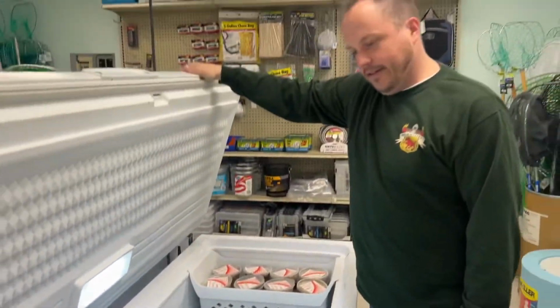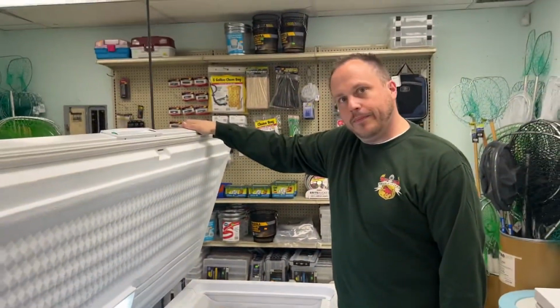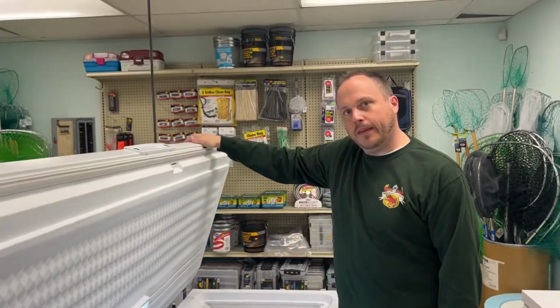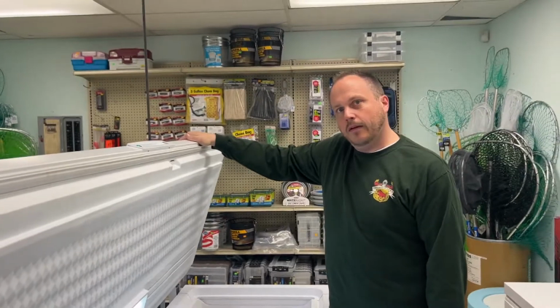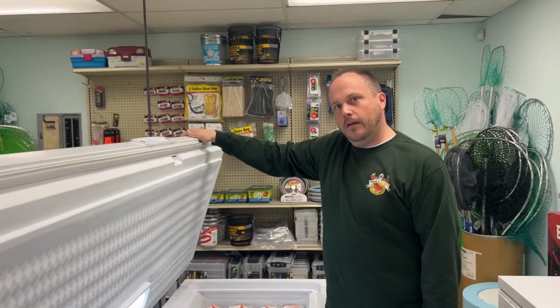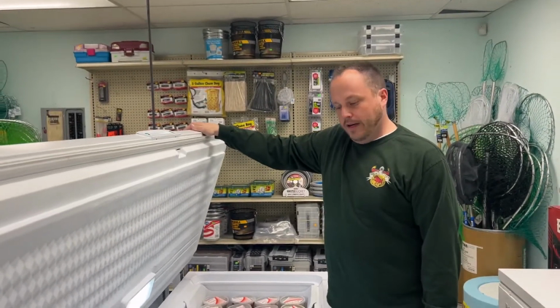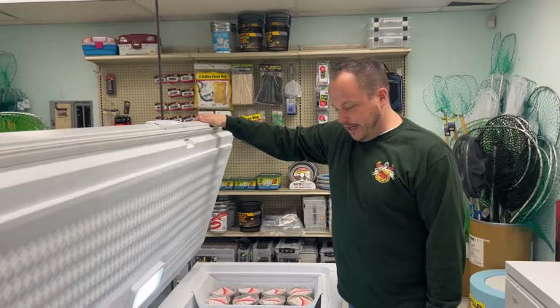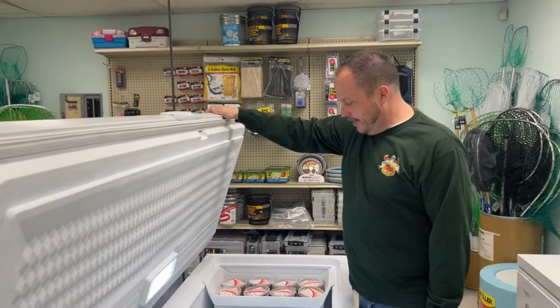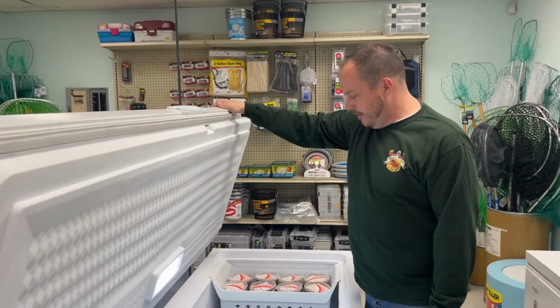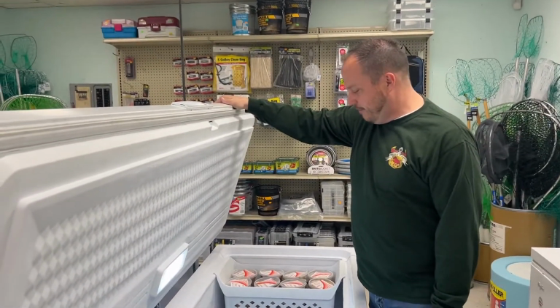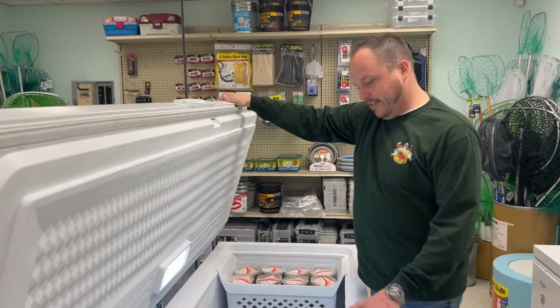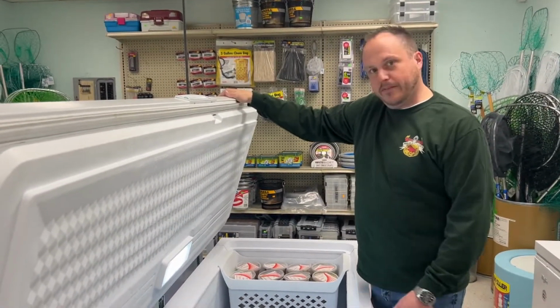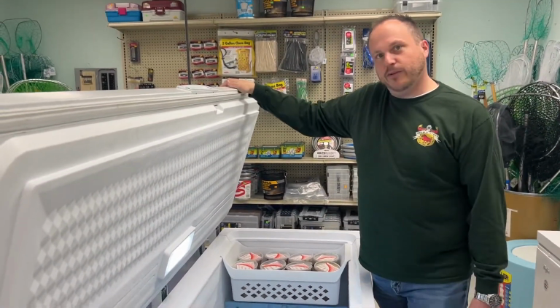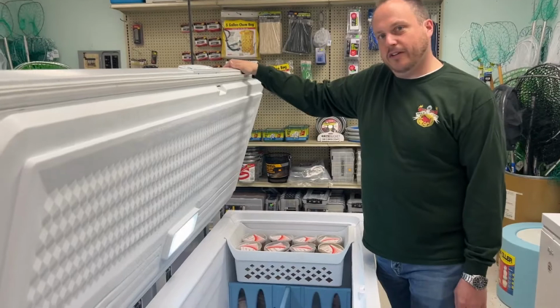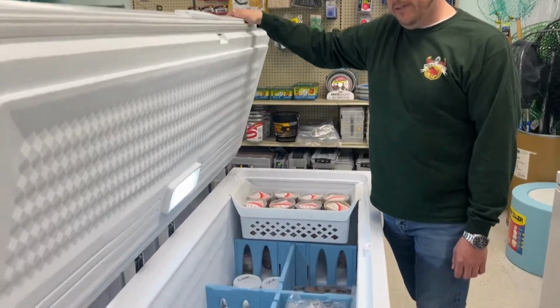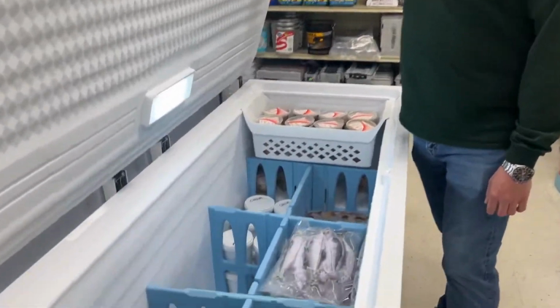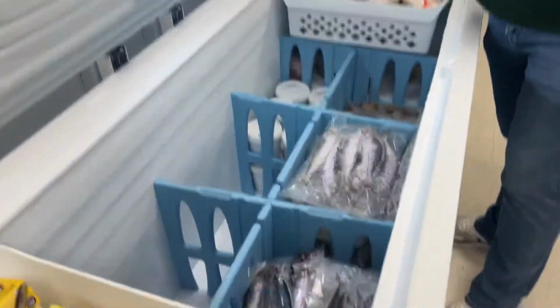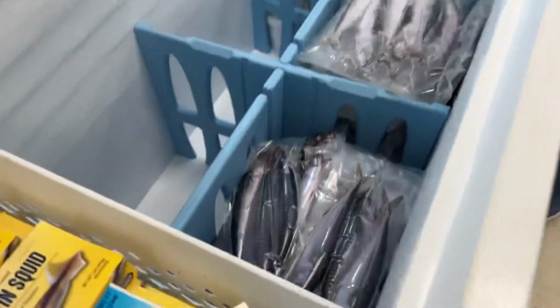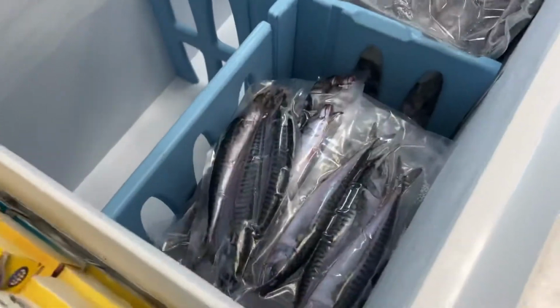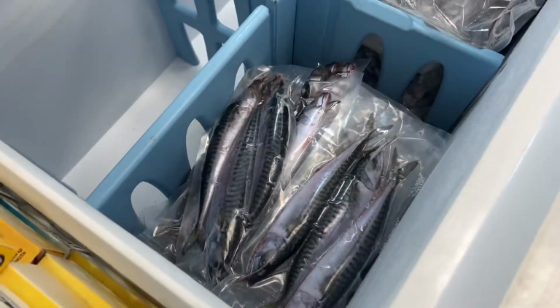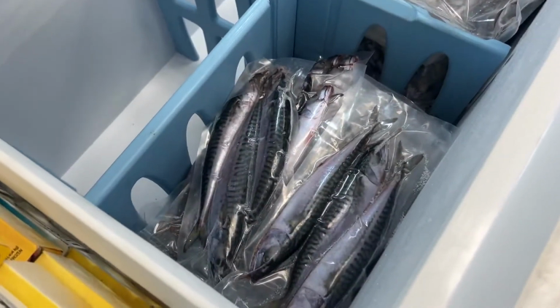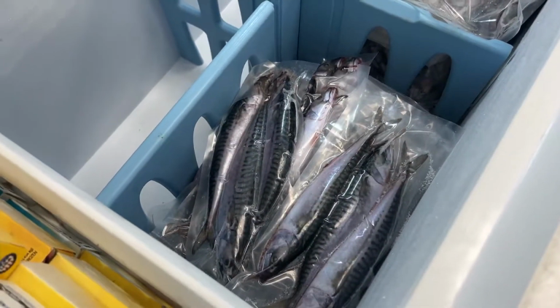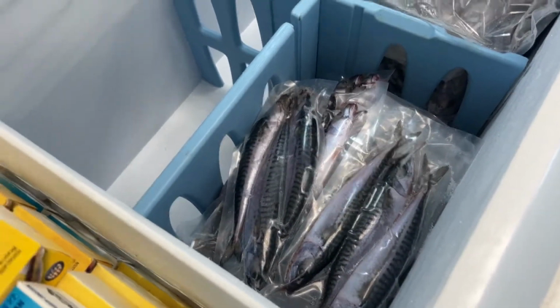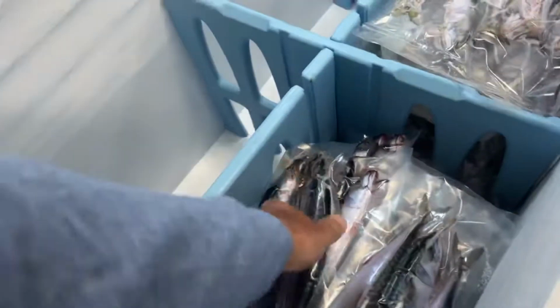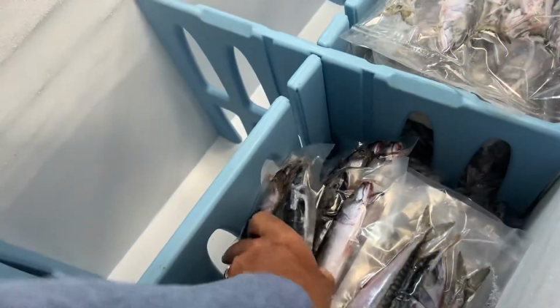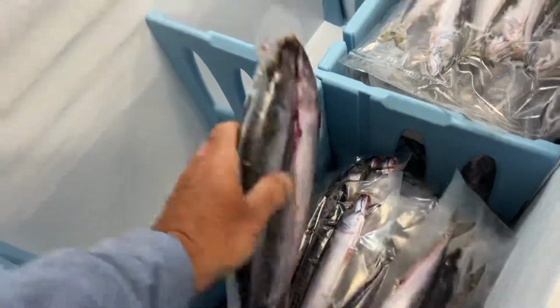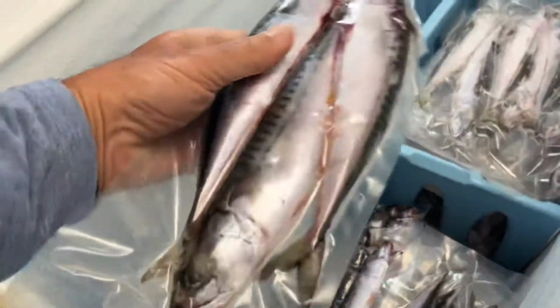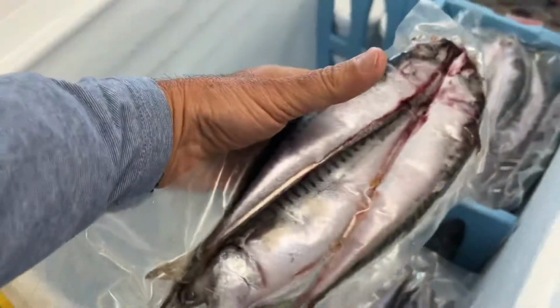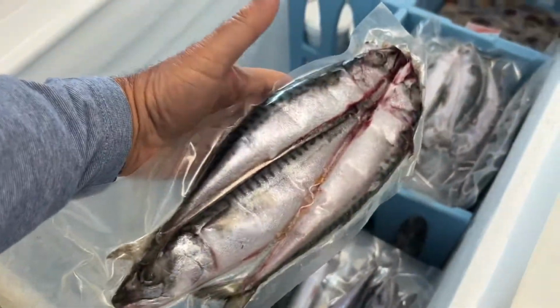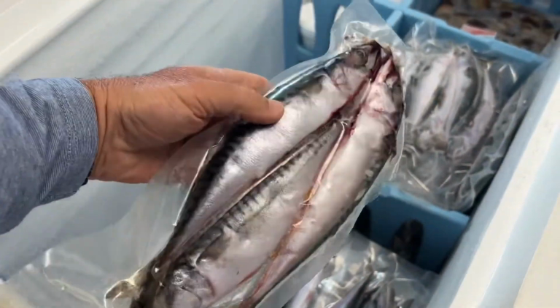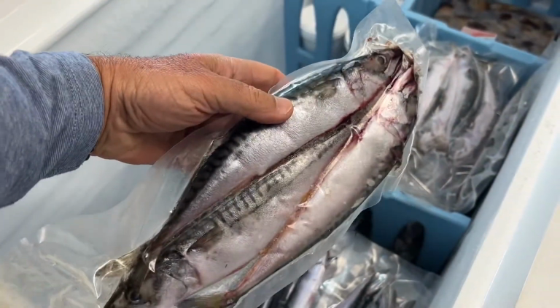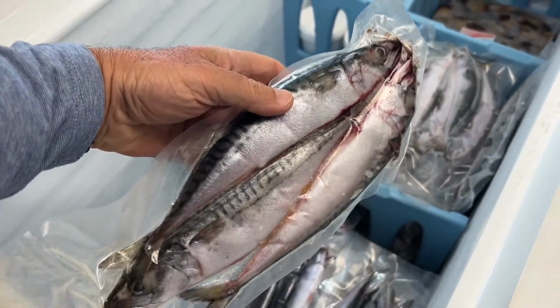What are the pros use? Well, probably 90% of the stuff we sell is mackerel. Most guys chunk mackerel. A couple more weeks here, we will have some live eels — a lot of the commercial guys go for those.